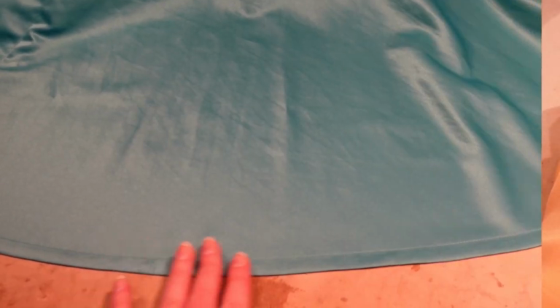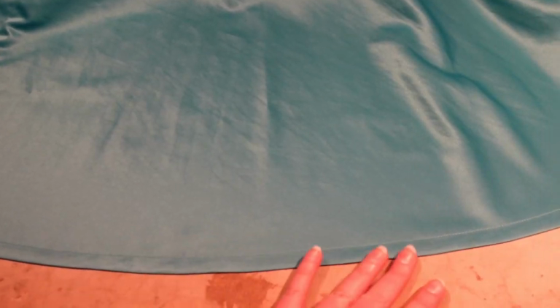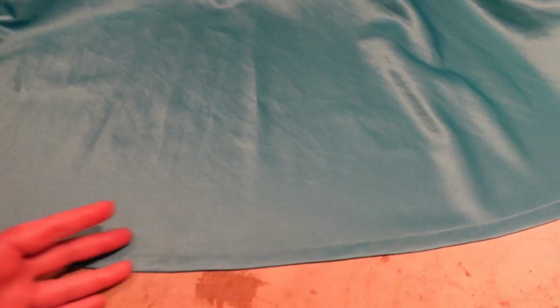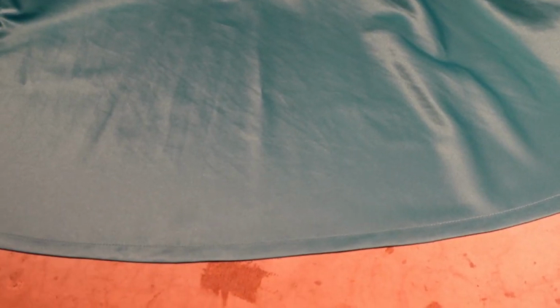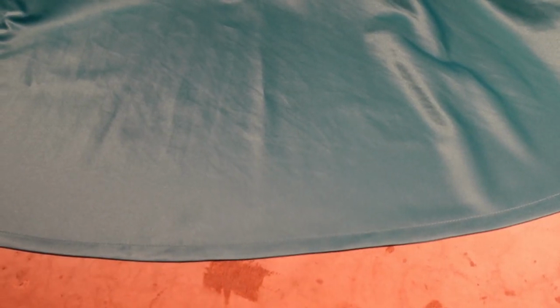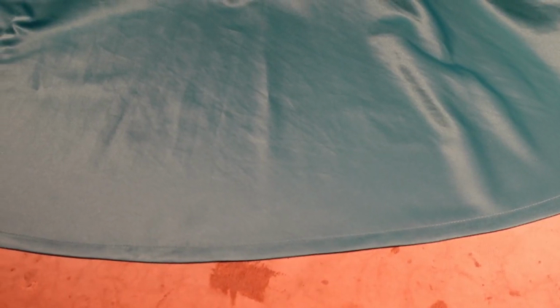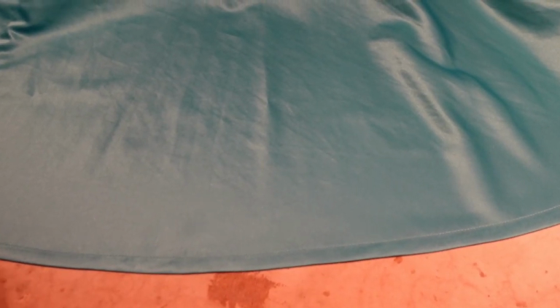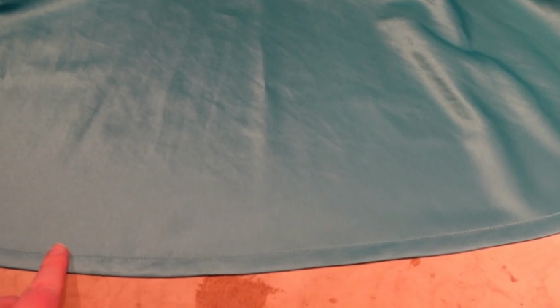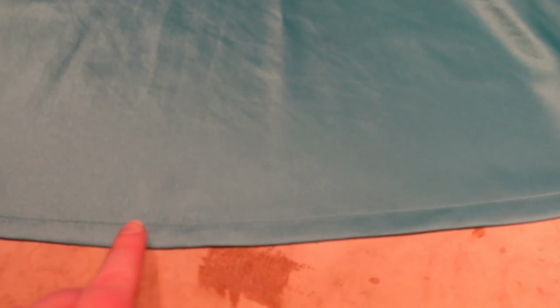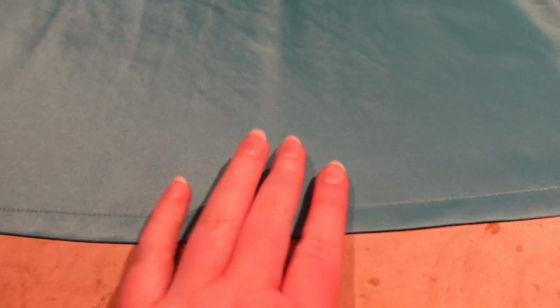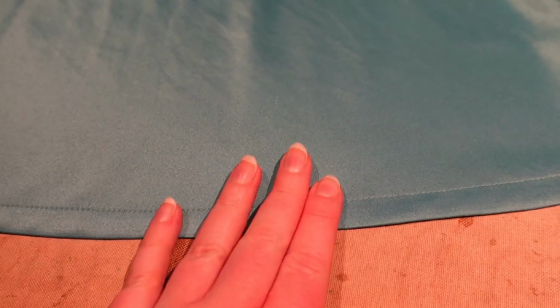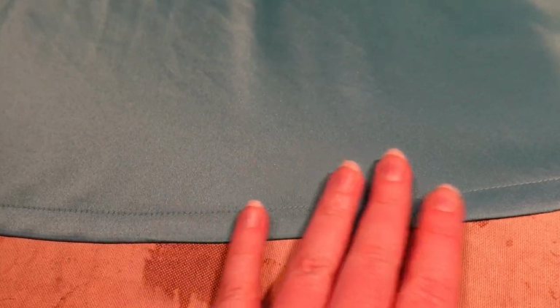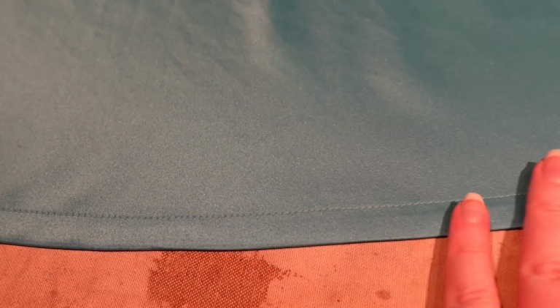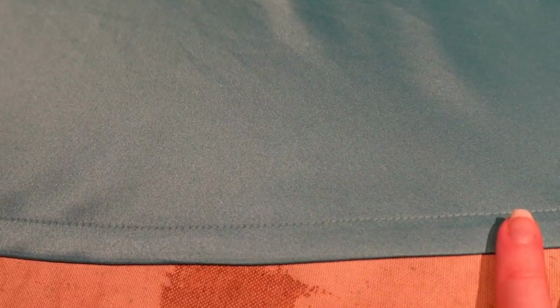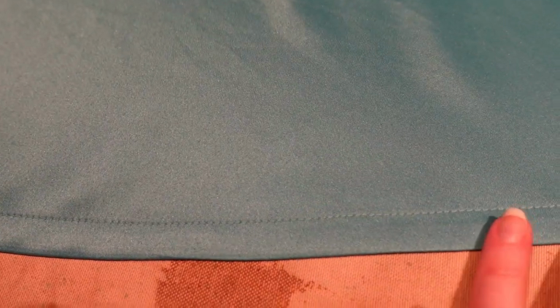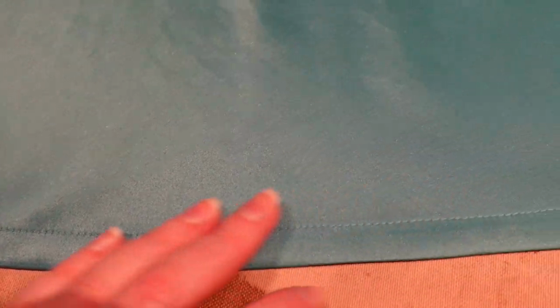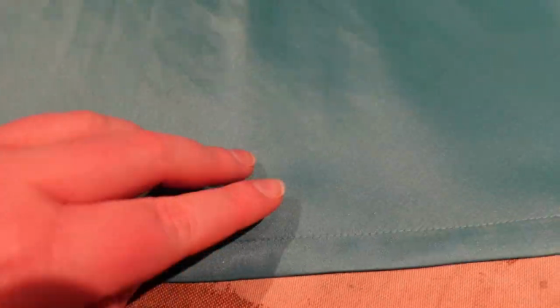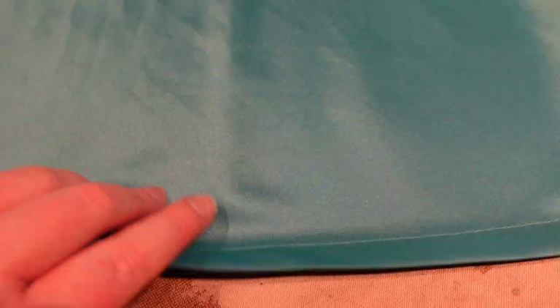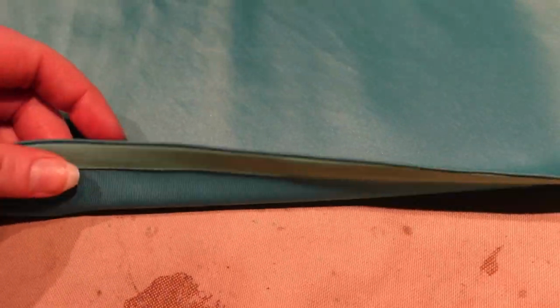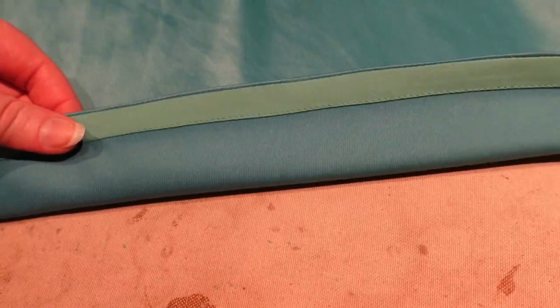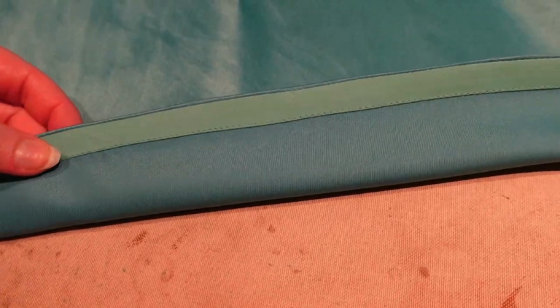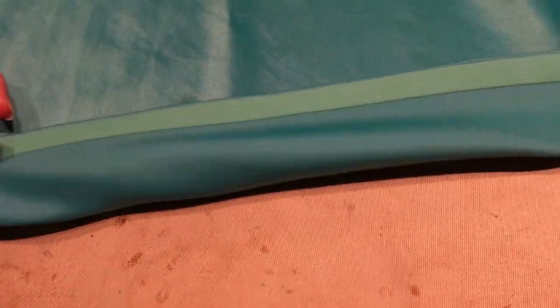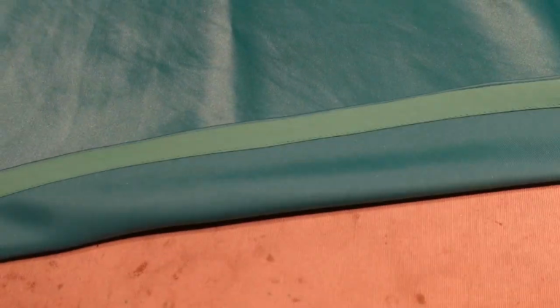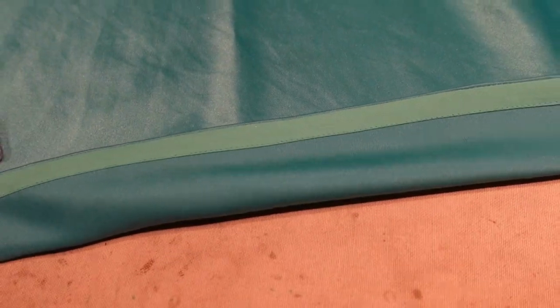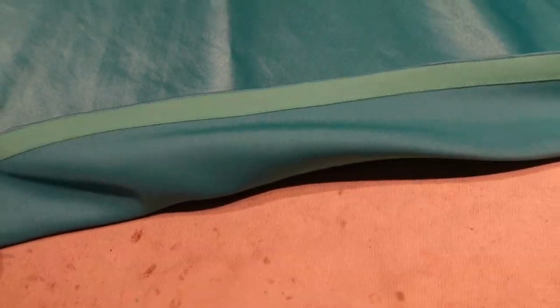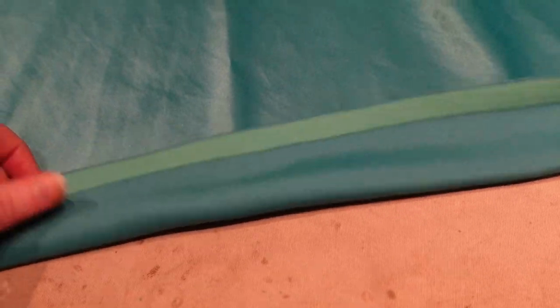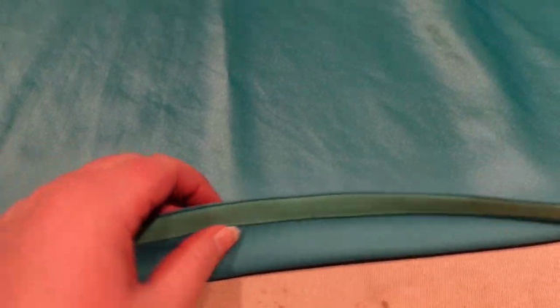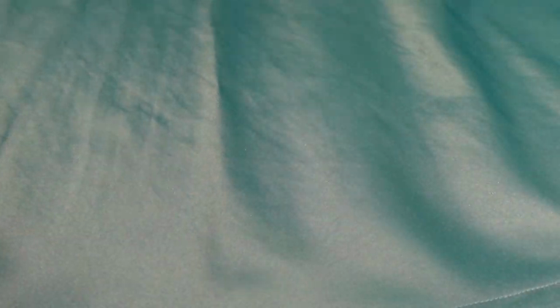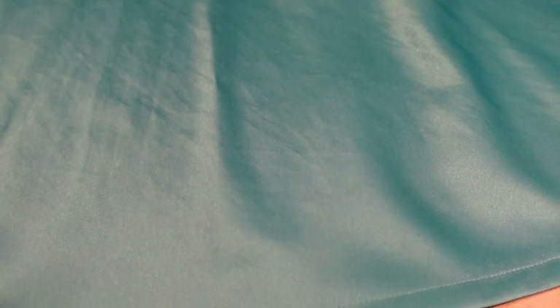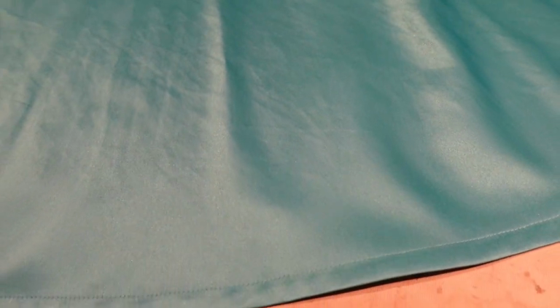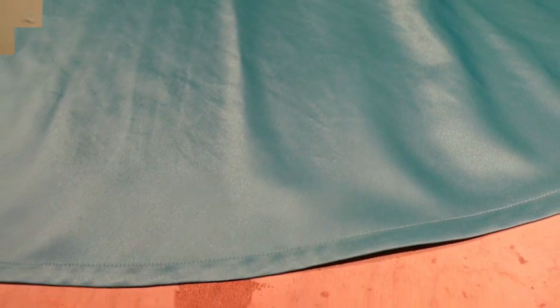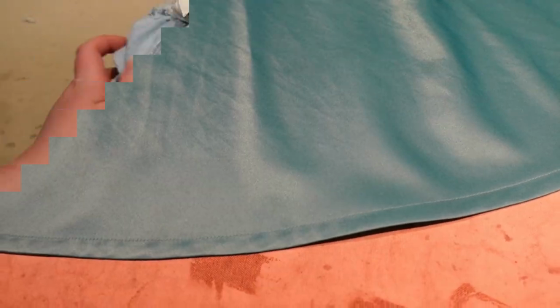Item number two is now complete — the hem. You can see how it looks nice and clean on this side, and then on this side we have the bias tape. Second item checked off the list.